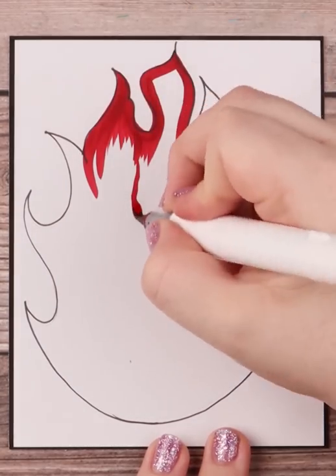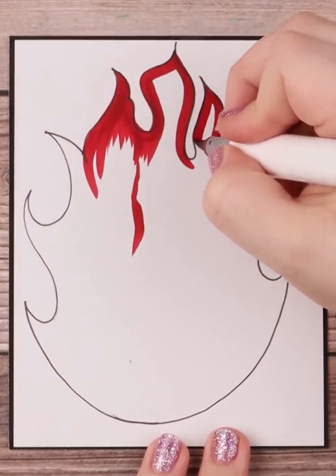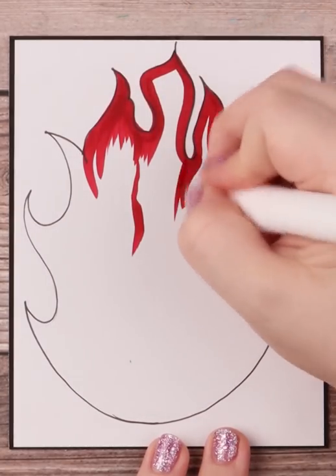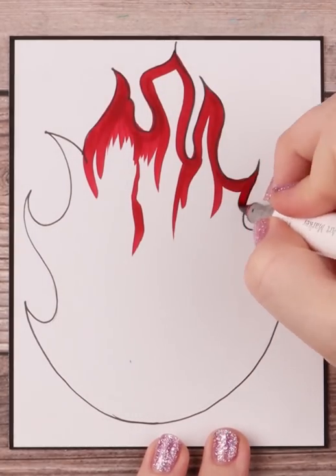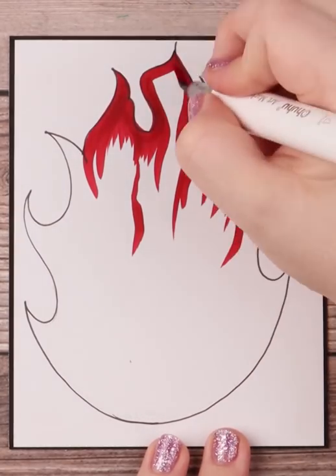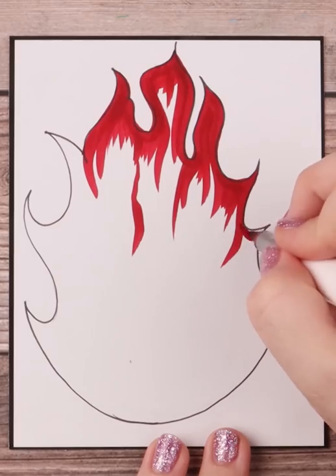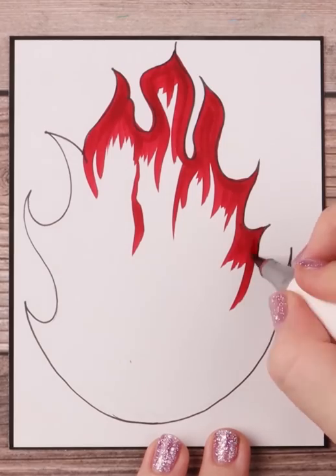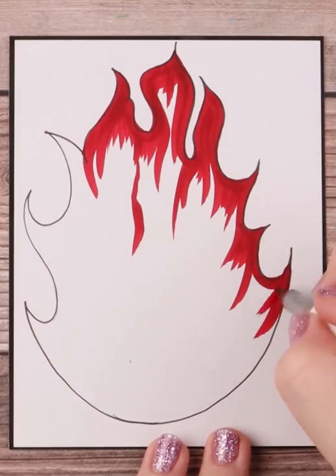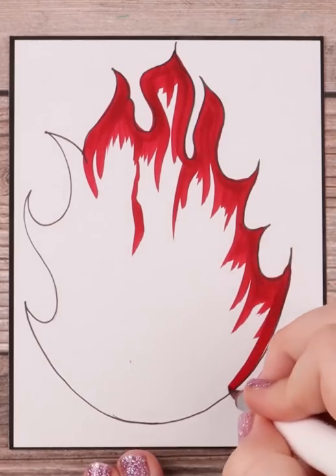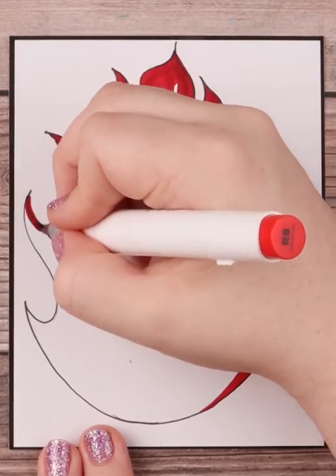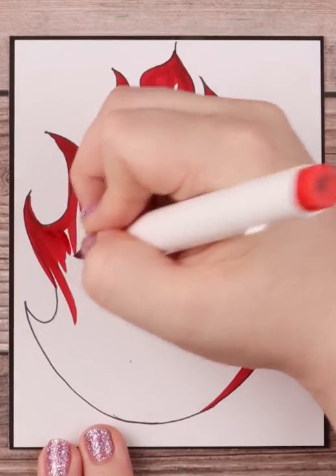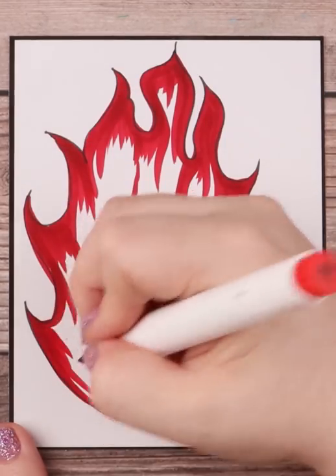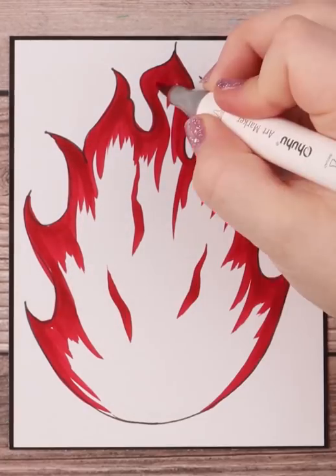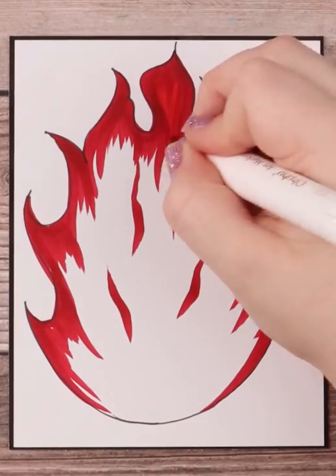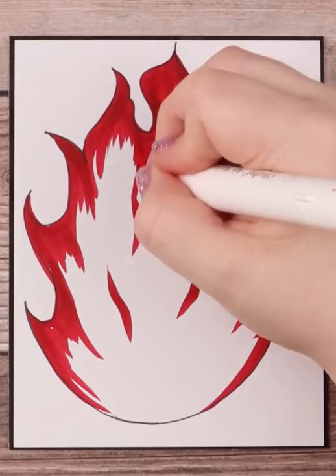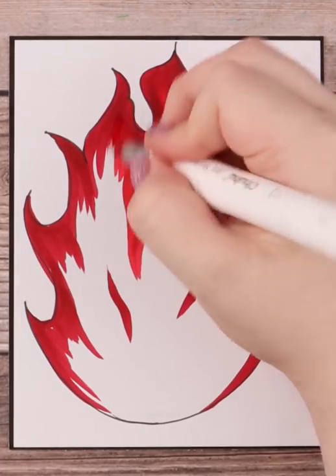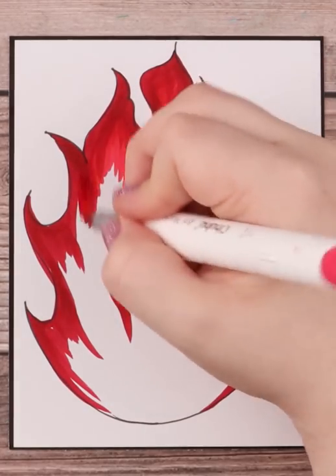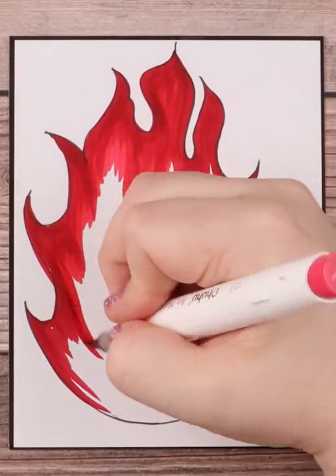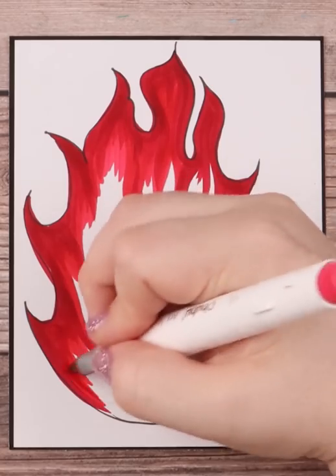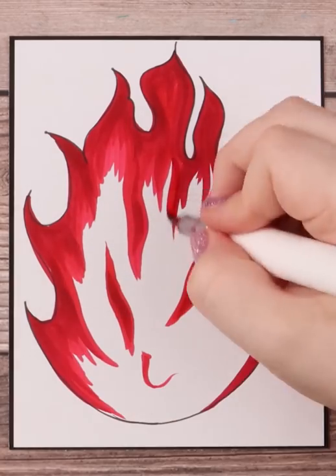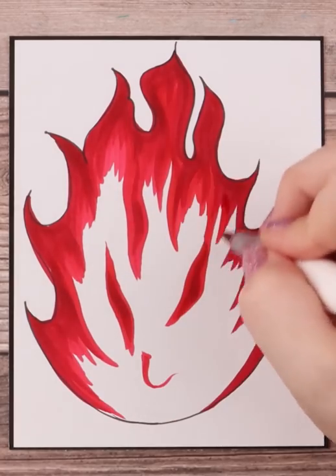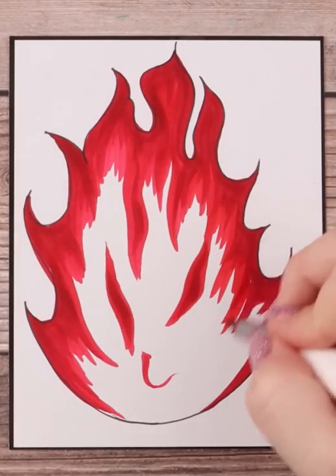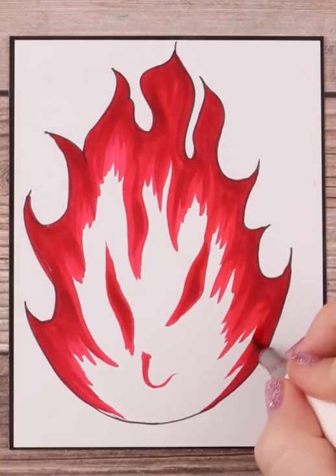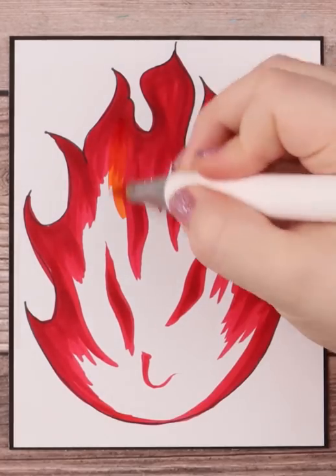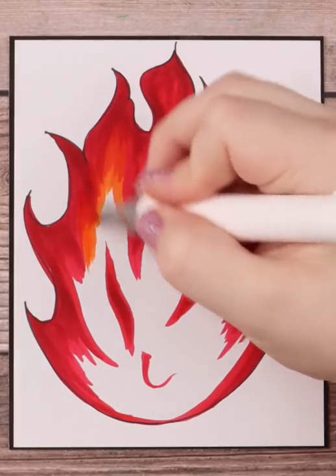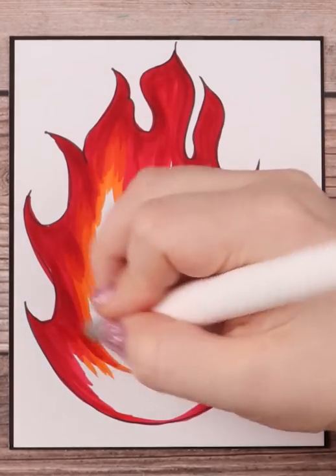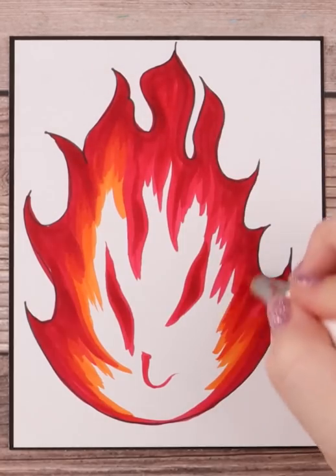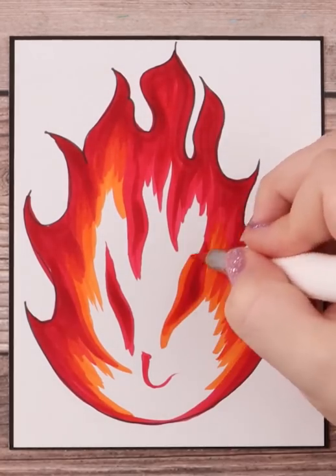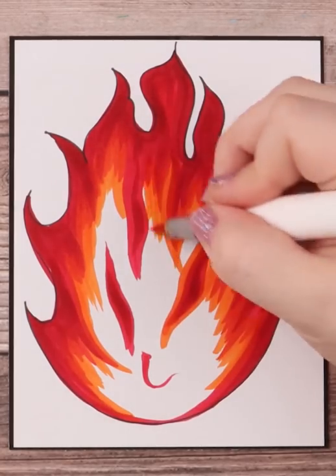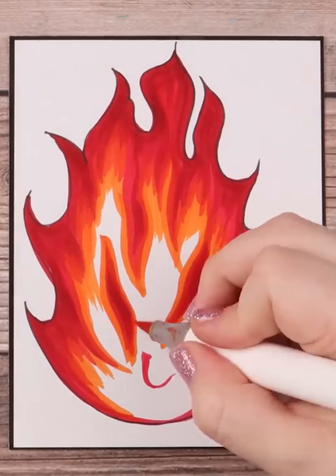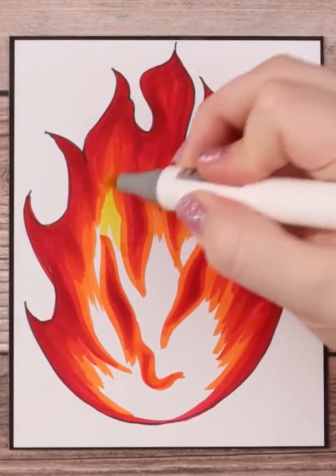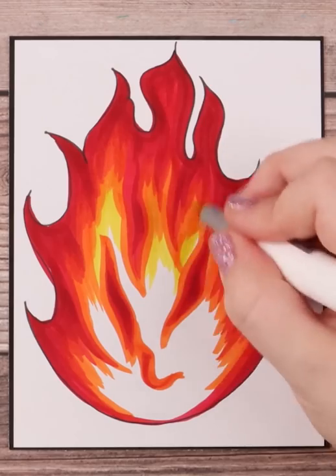I start with my darkest color, which is the deep red on the edges, and I flick down. Then I repeat the process with my lighter red, my orange, and my two yellows, making sure I flick down towards the bottom middle, as that's the hottest part of the flame.